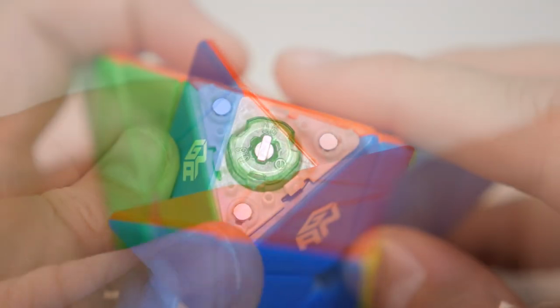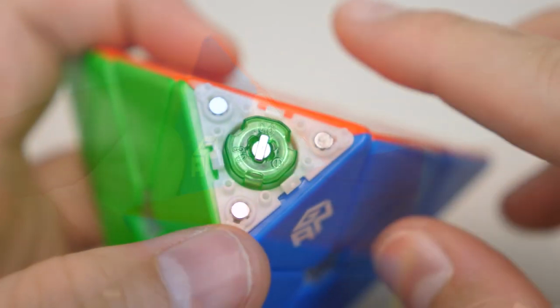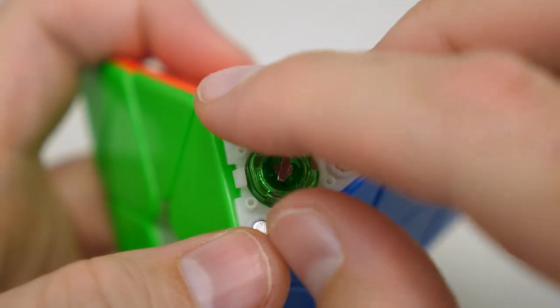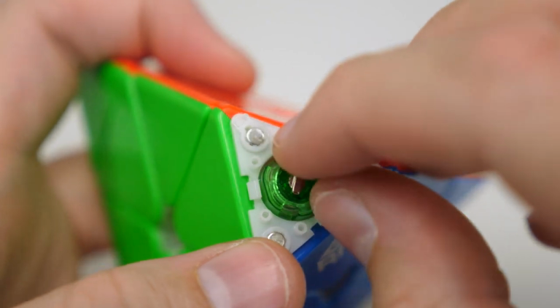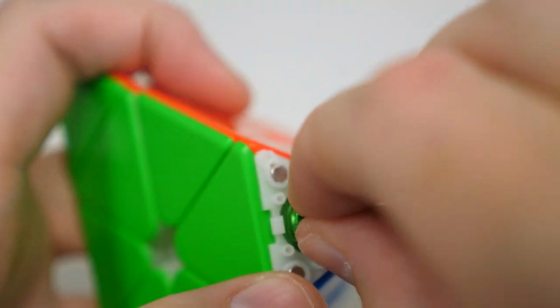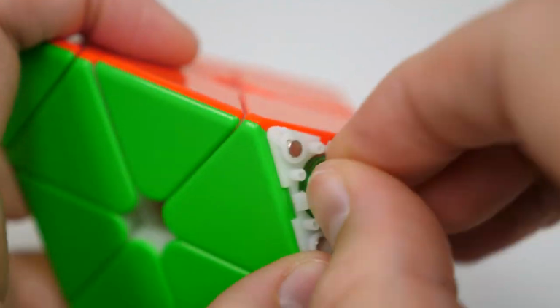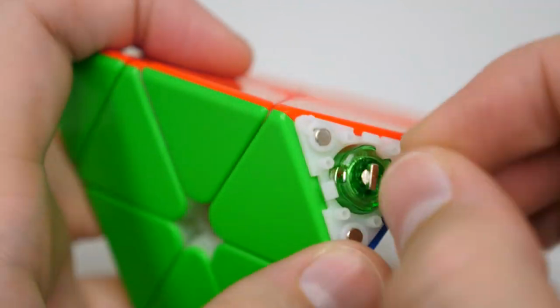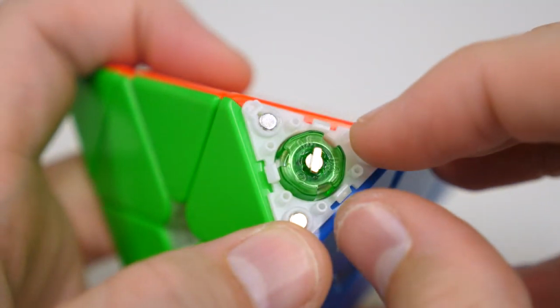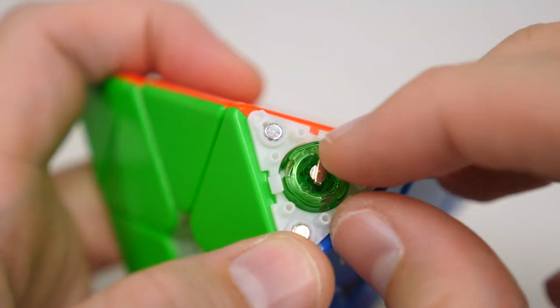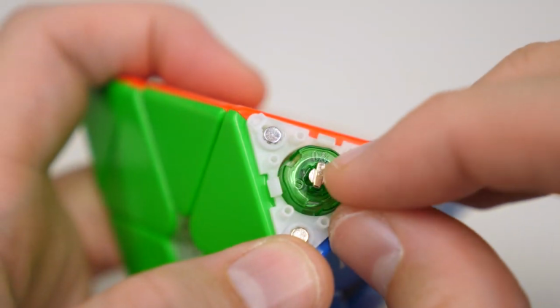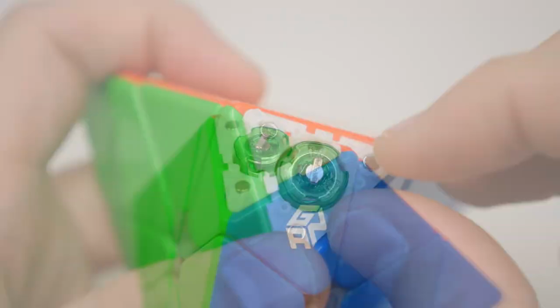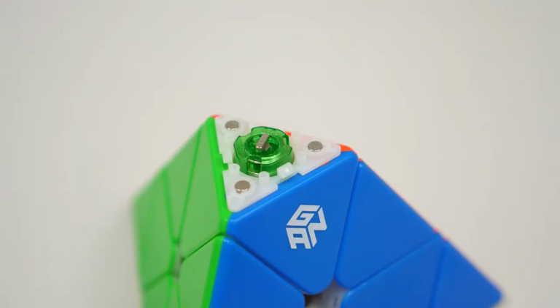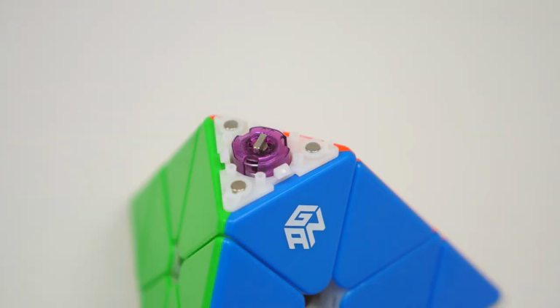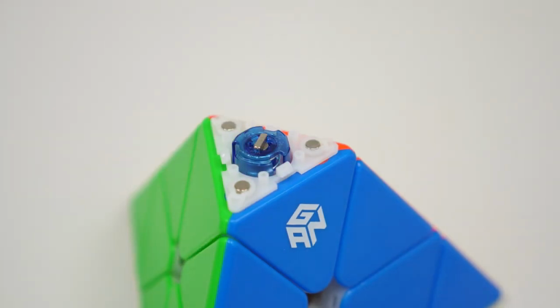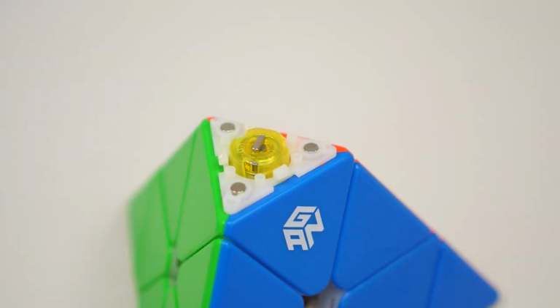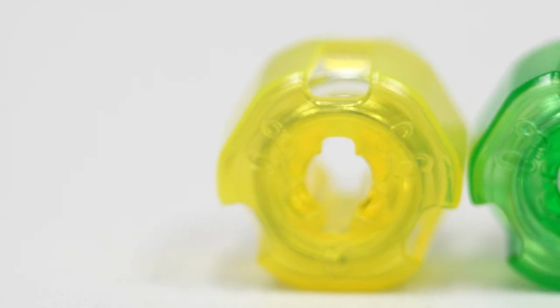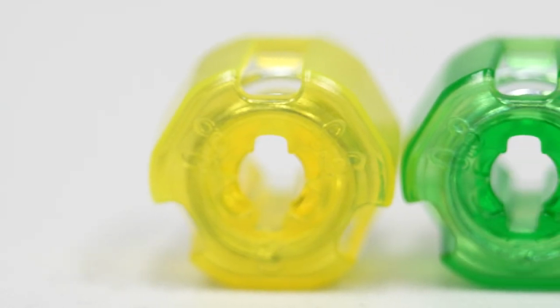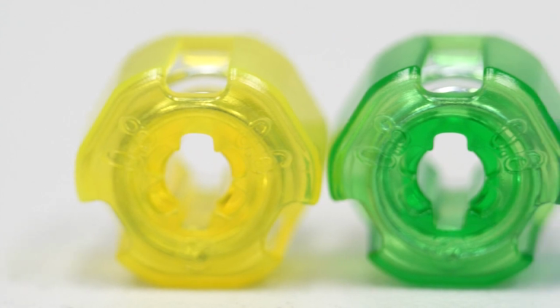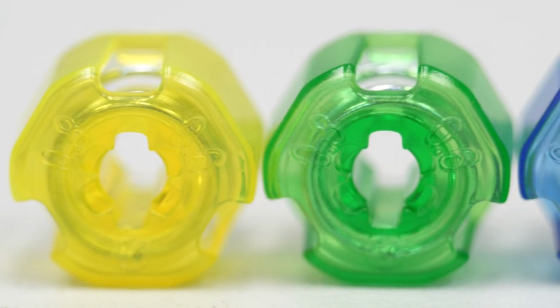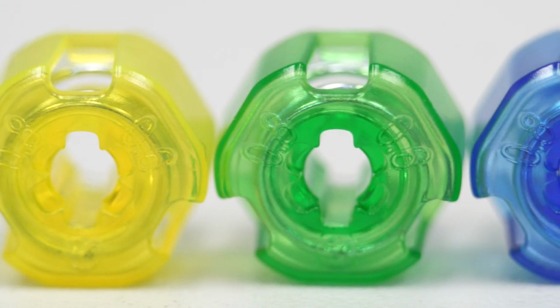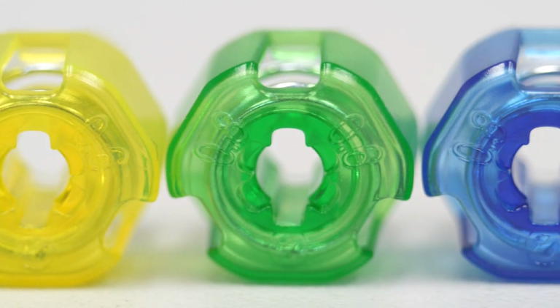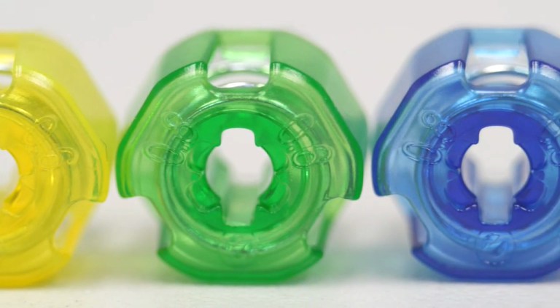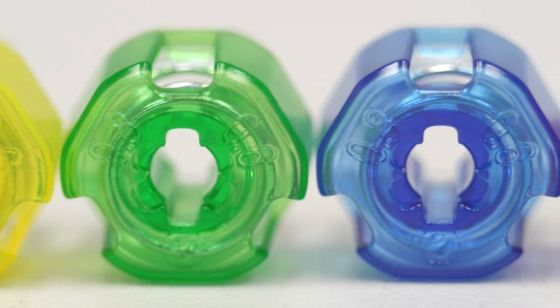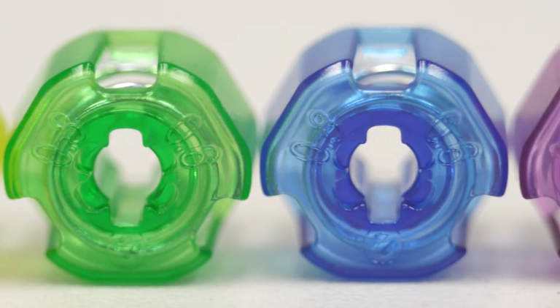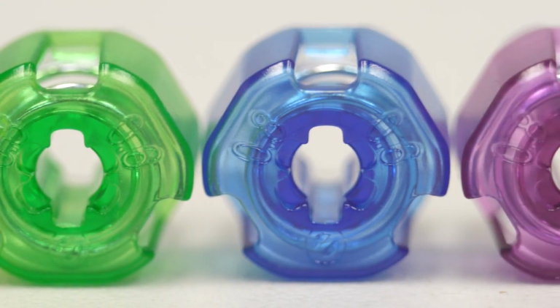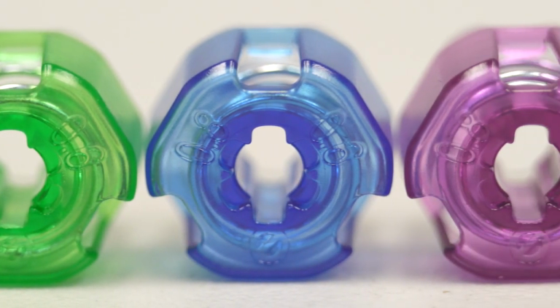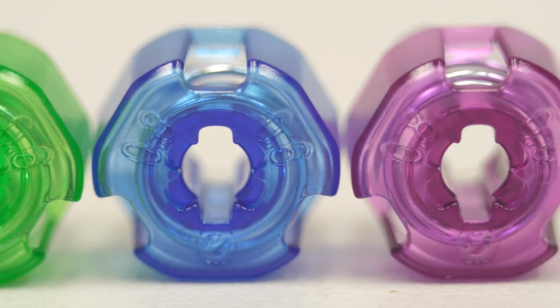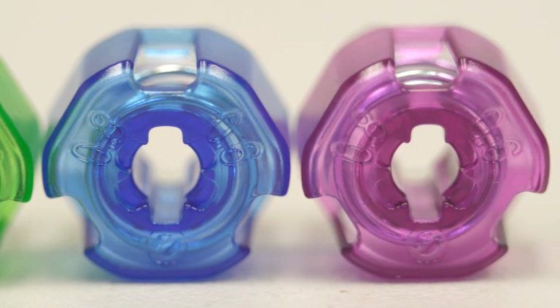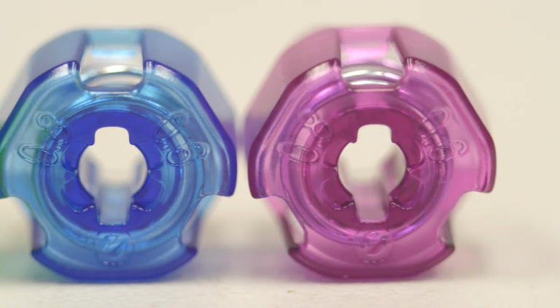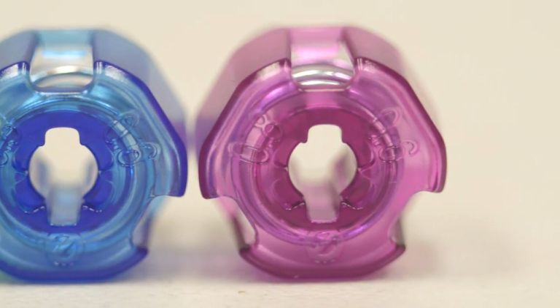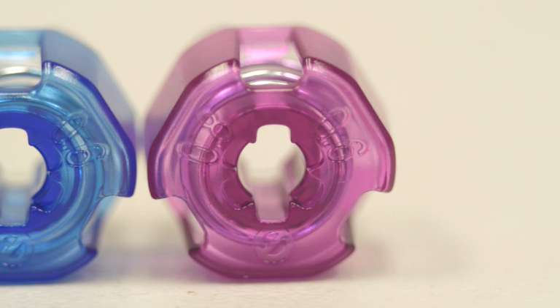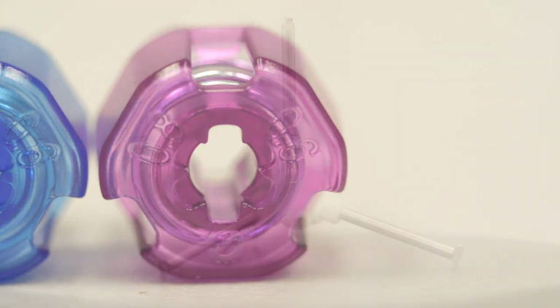You can easily adjust the tensions of this puzzle by hand, either by selecting the other setting or swapping it out entirely. The Explorer and enhanced versions come with yellow, green, blue, and purple nuts, but personally I prefer green on the 0.8 setting.